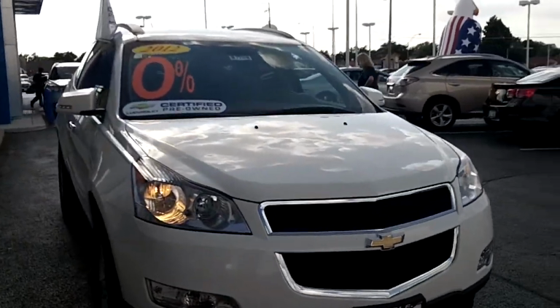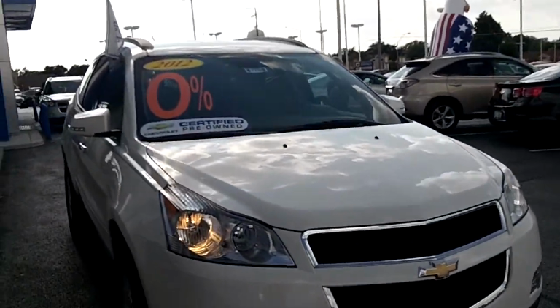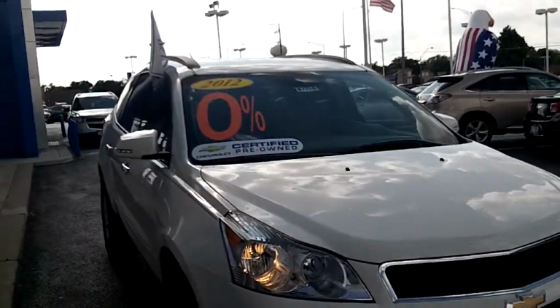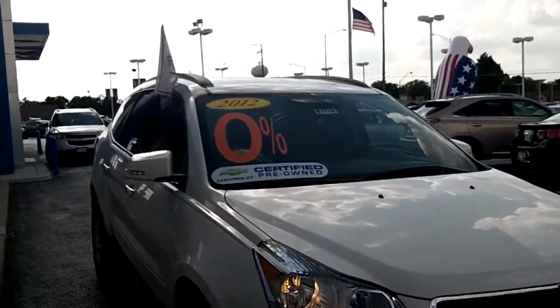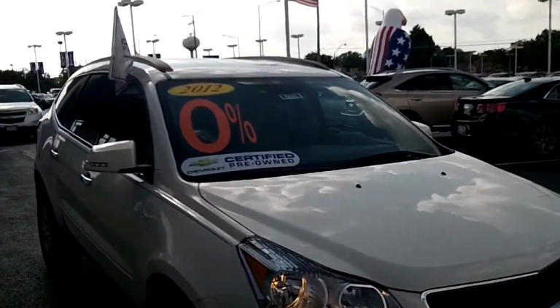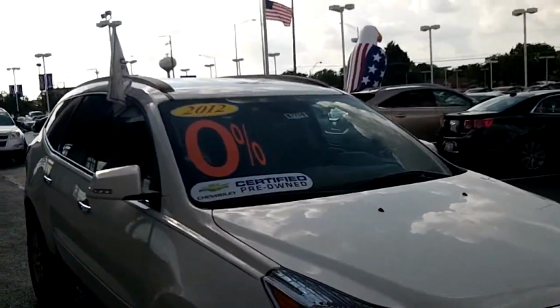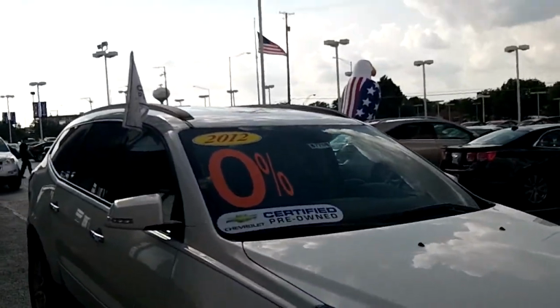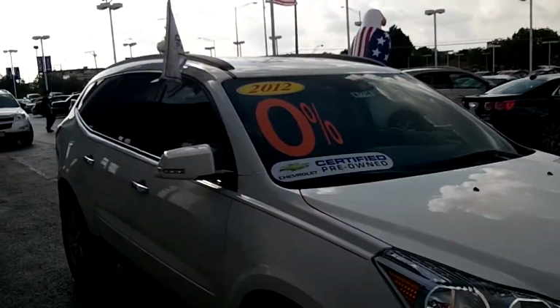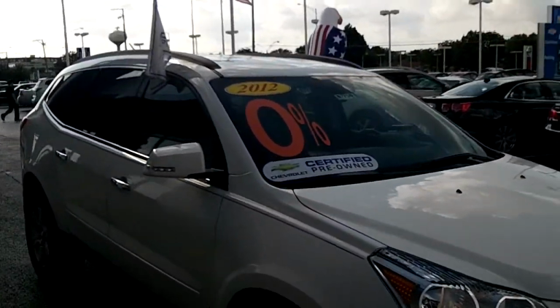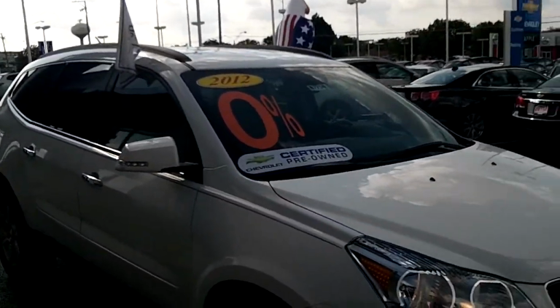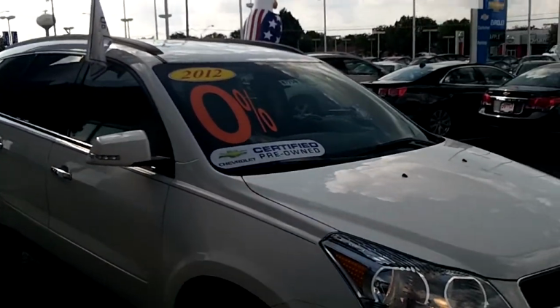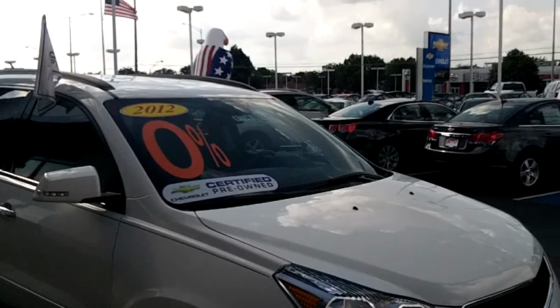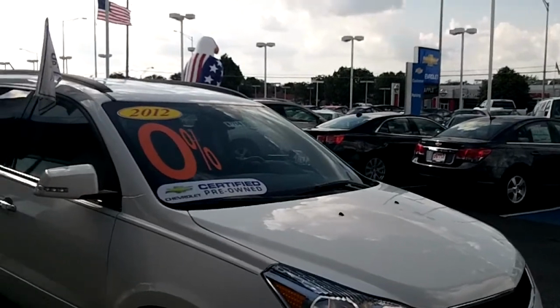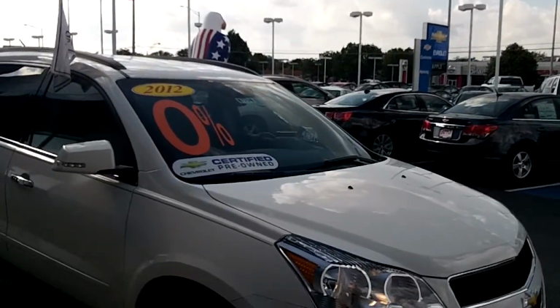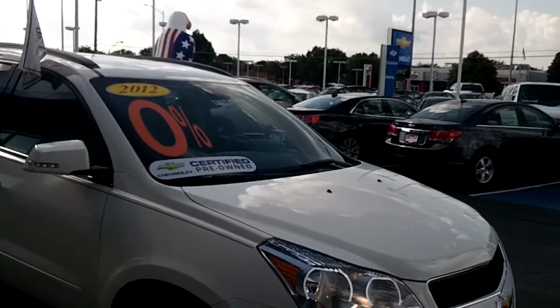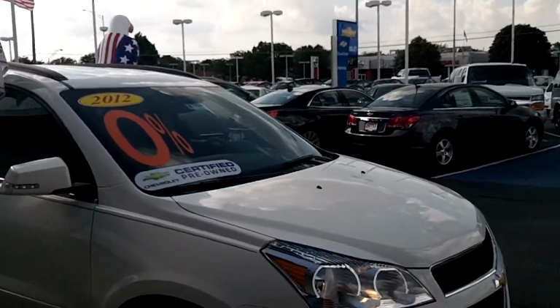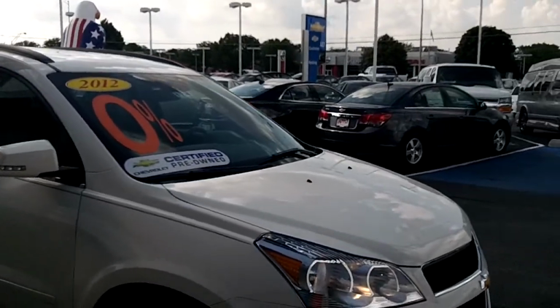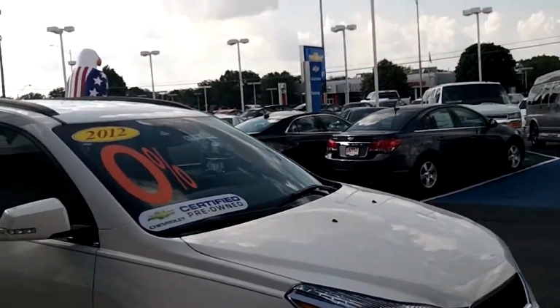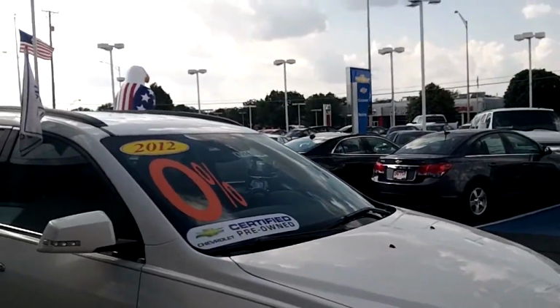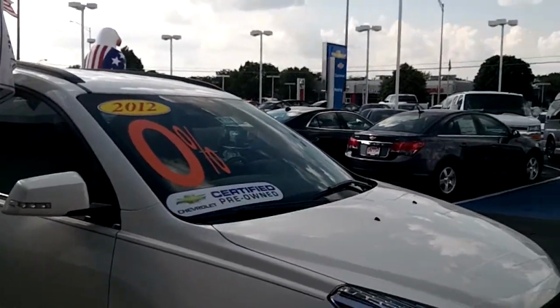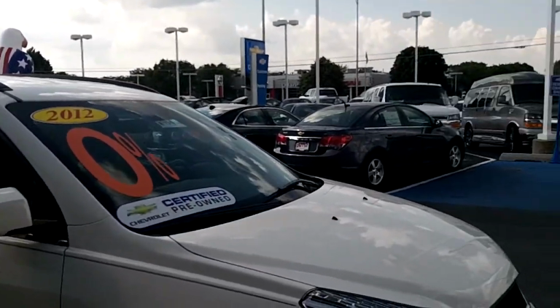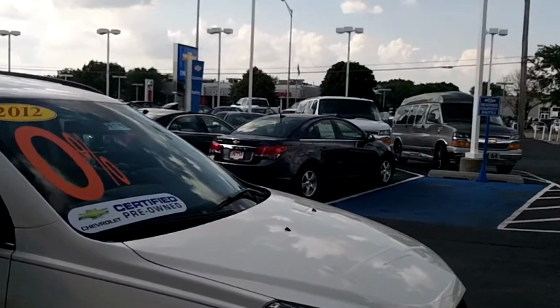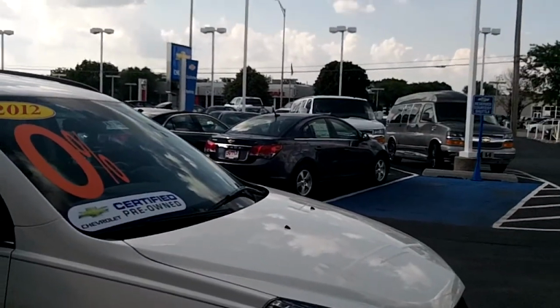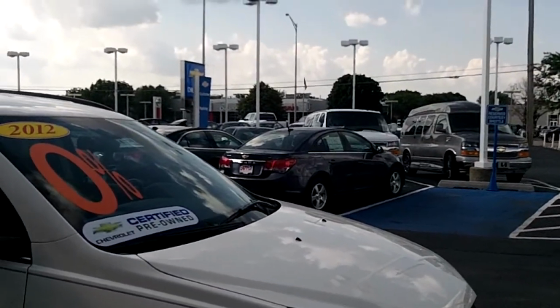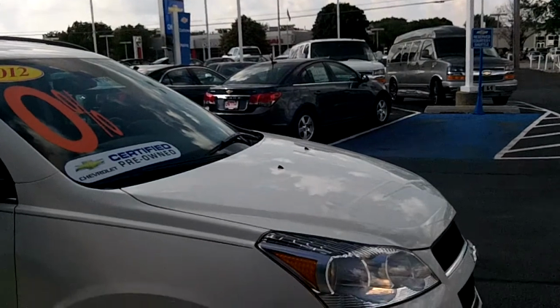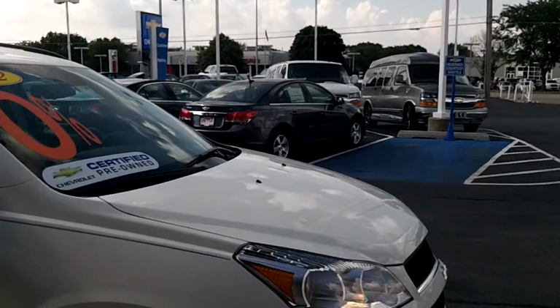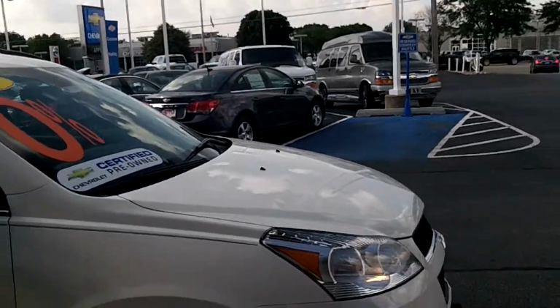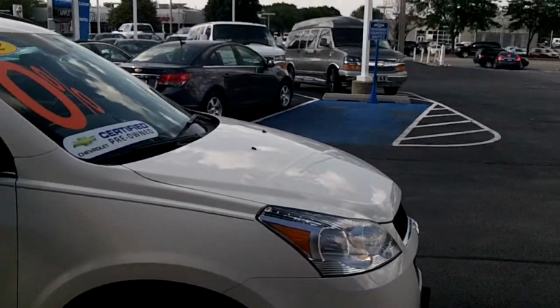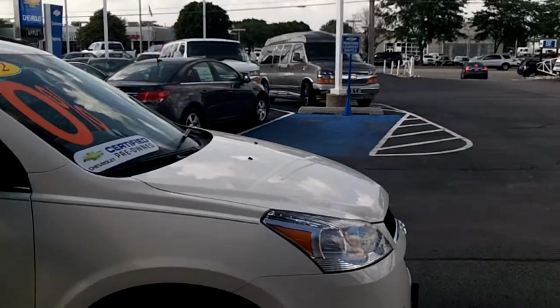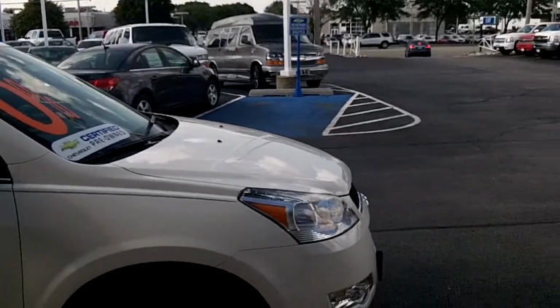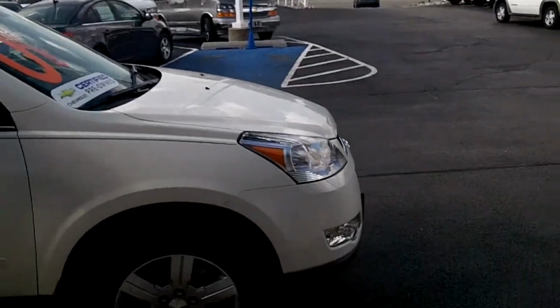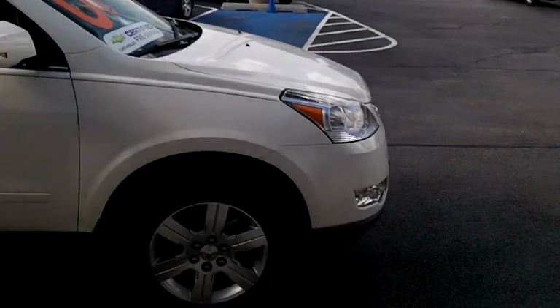You can see there's a whole bunch of stickers up here in the front window — that is because it's a 2012. We're also offering 0% financing on all of our certified pre-owned vehicles for up to 36 months, so that's a fantastic deal. You hardly ever find 0% financing on used cars.